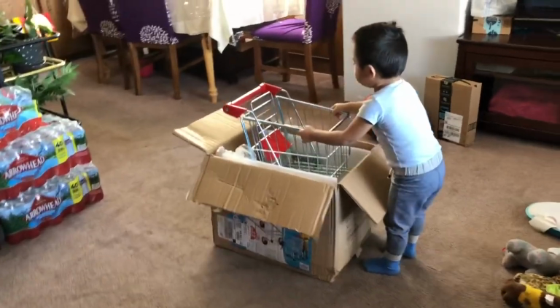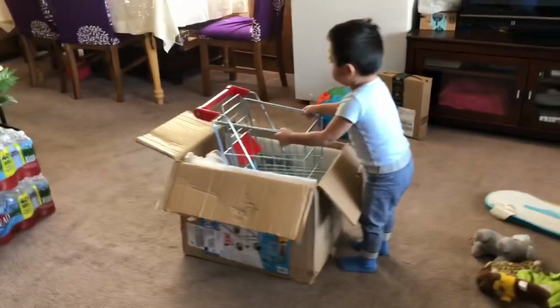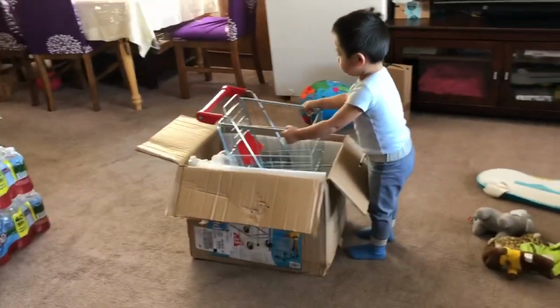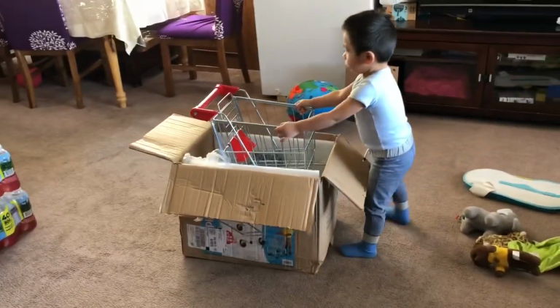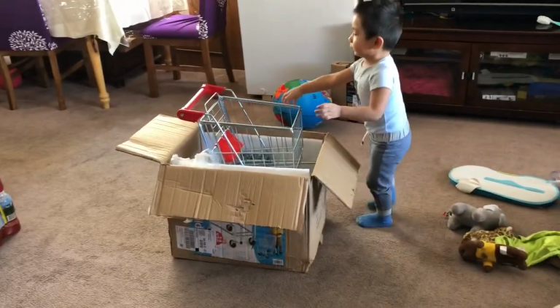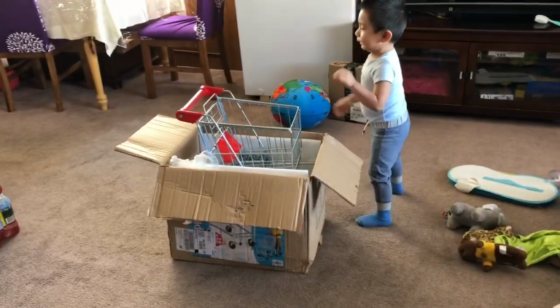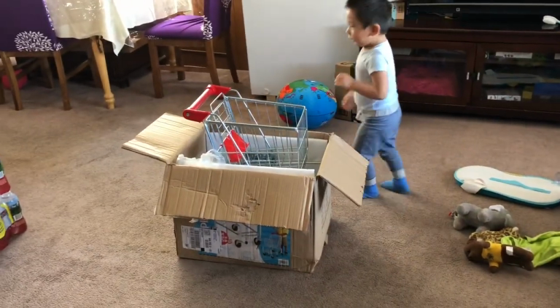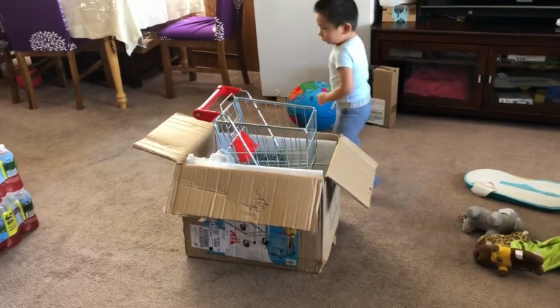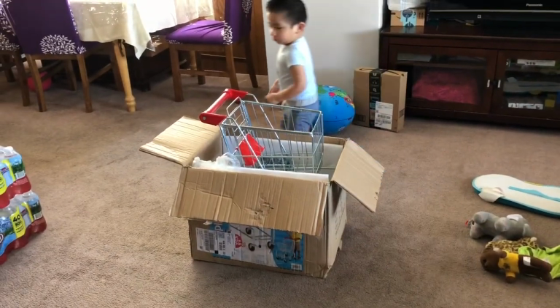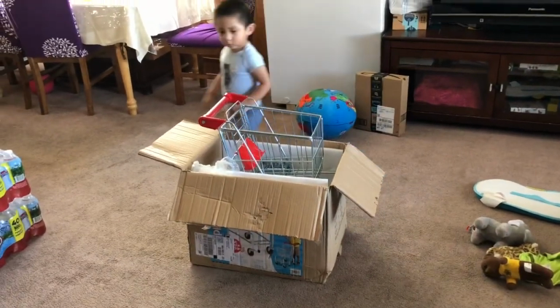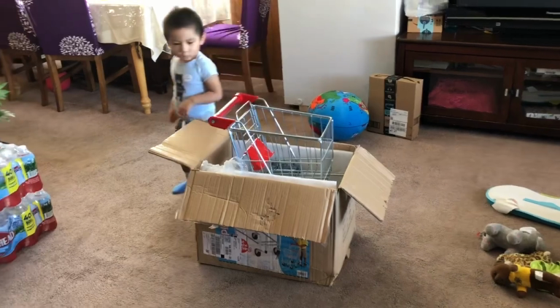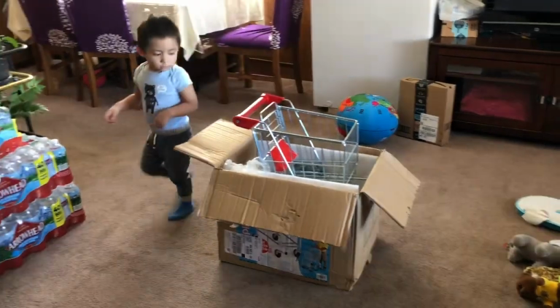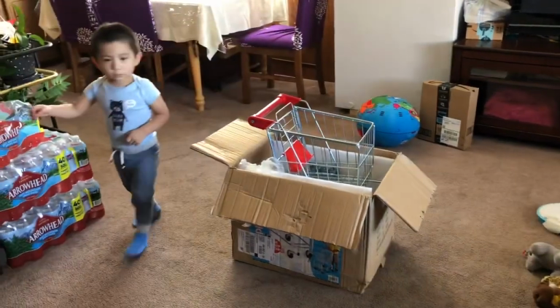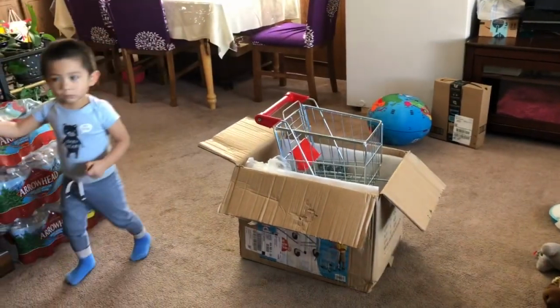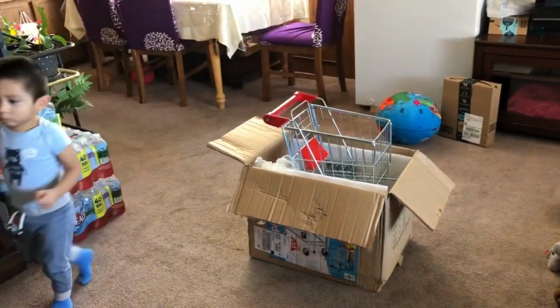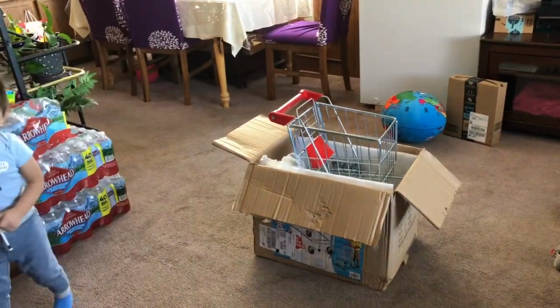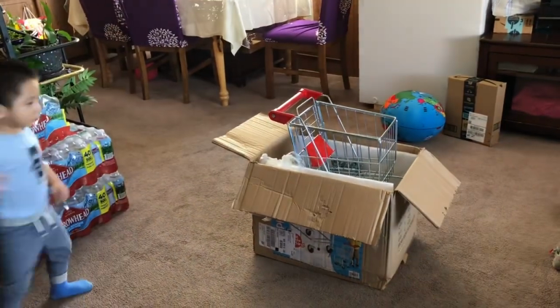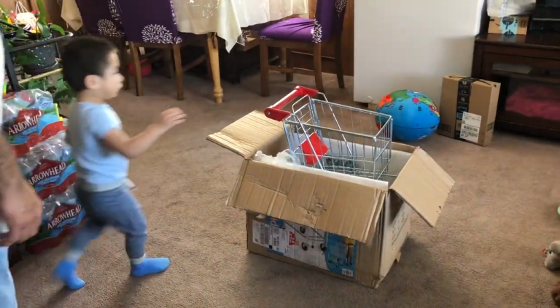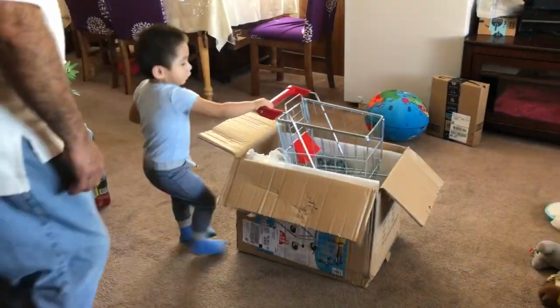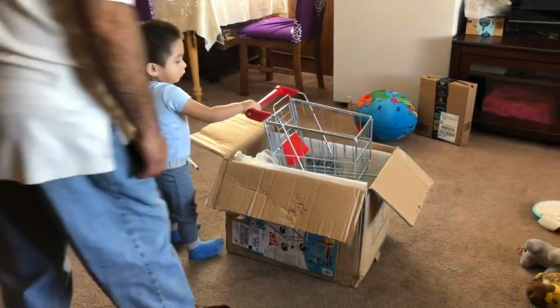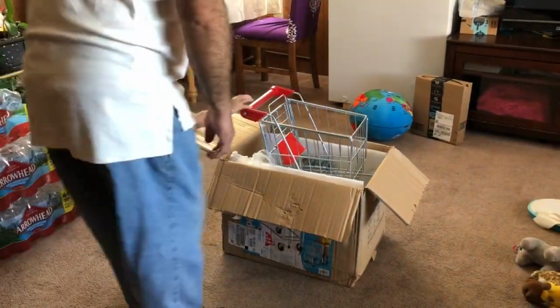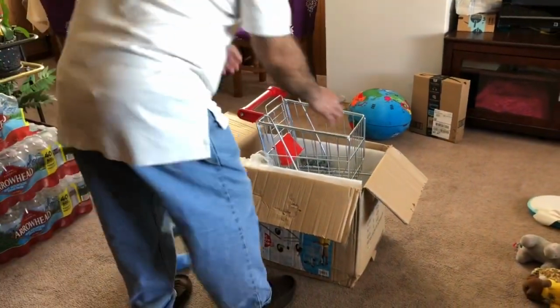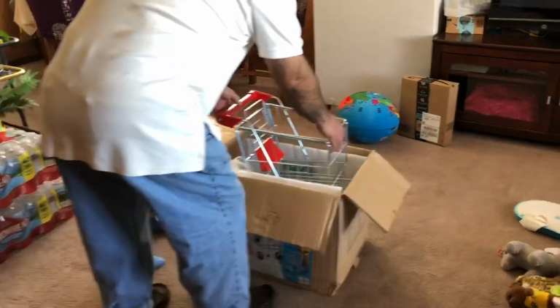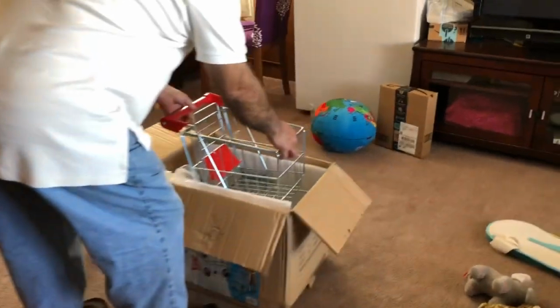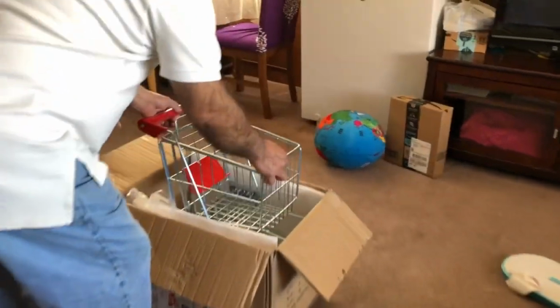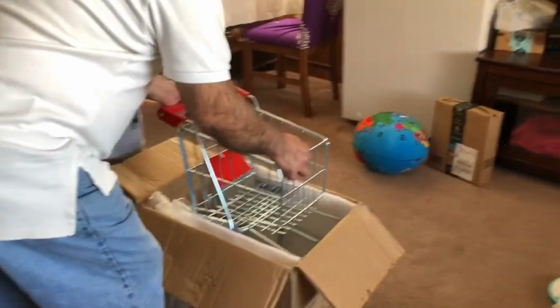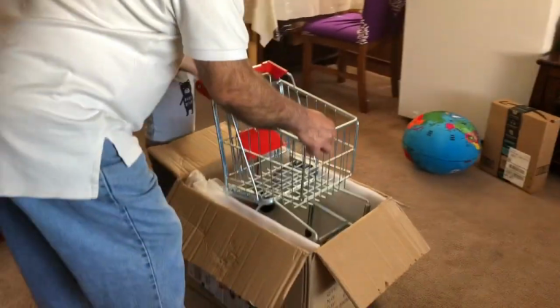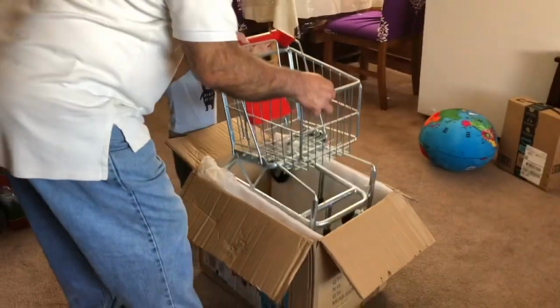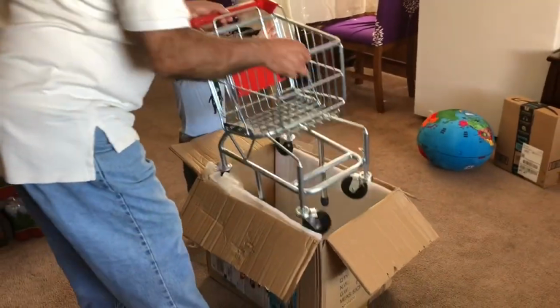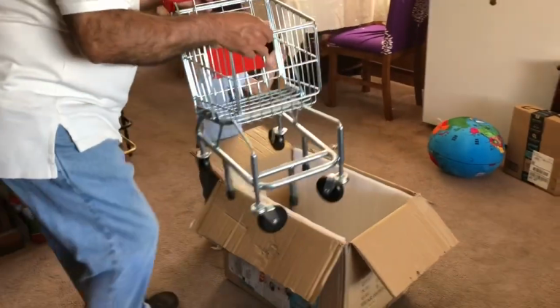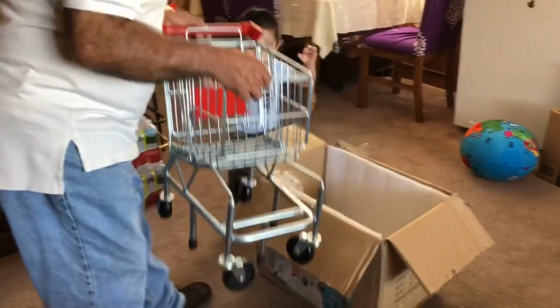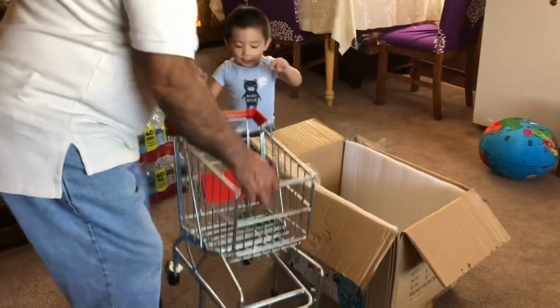I got him this shopping cart because he really likes pushing things. If he were a girl, I would buy him a stroller, but since he's a little boy, I bought him a shopping cart. The shopping cart is both for boys and girls, so it's a fun toy that can be shared.